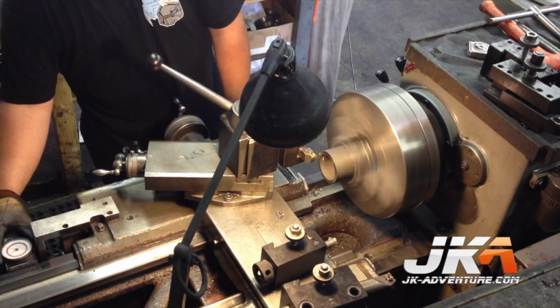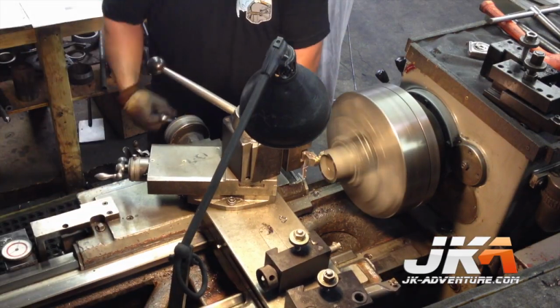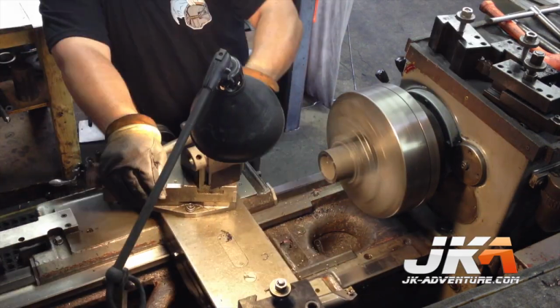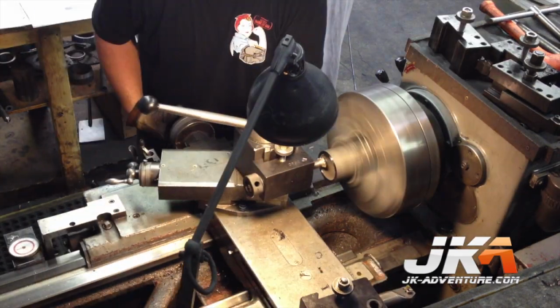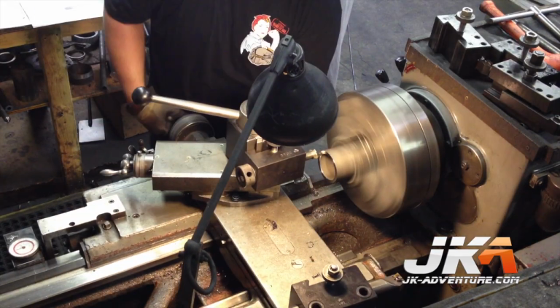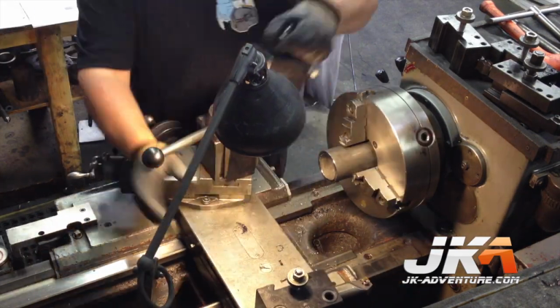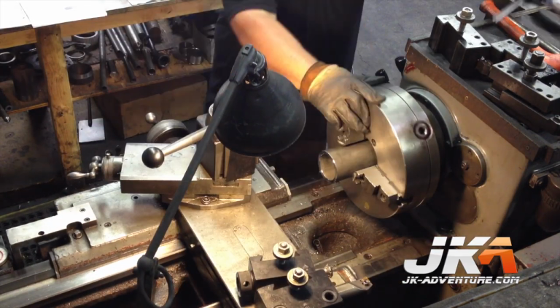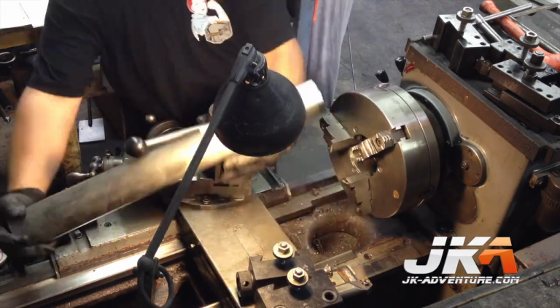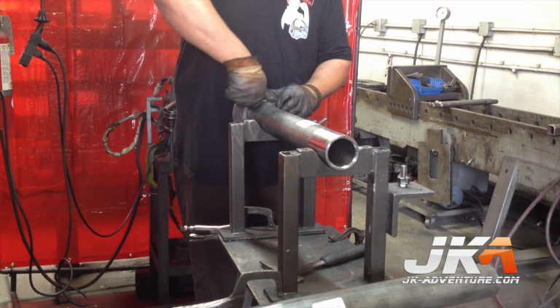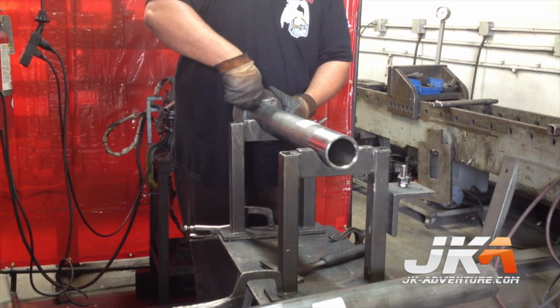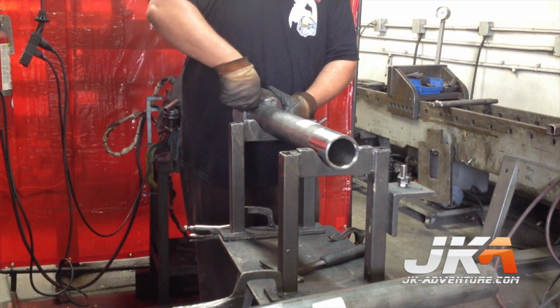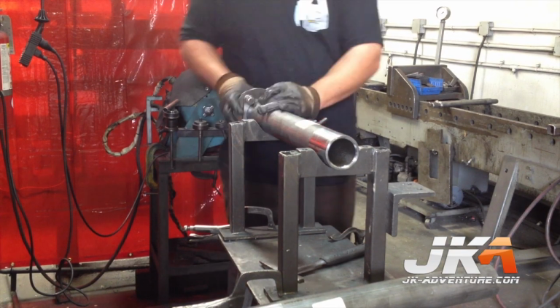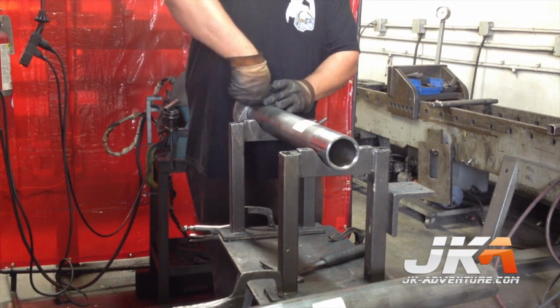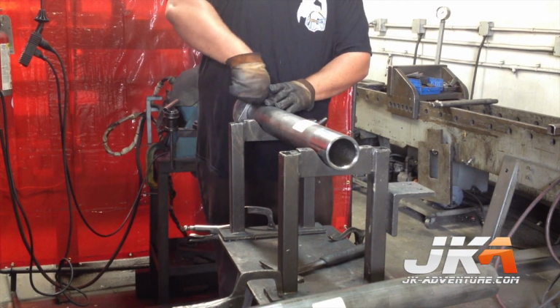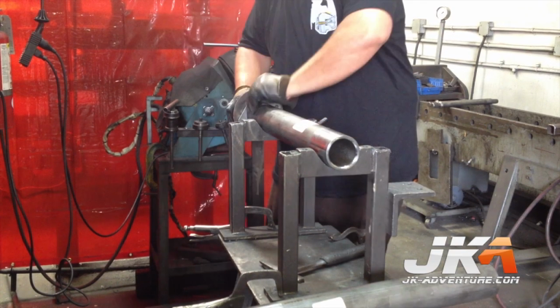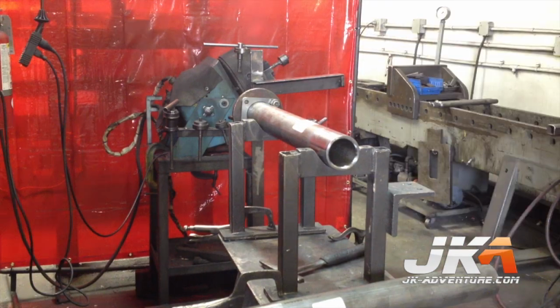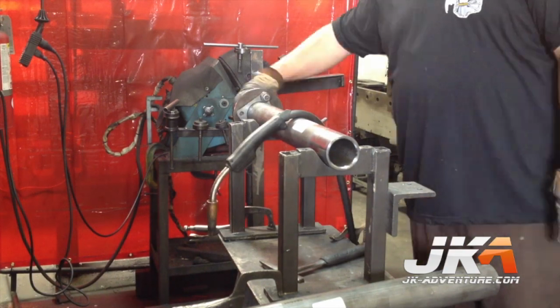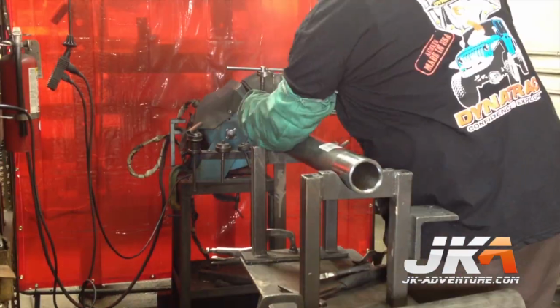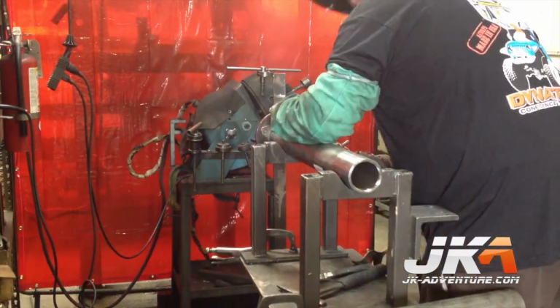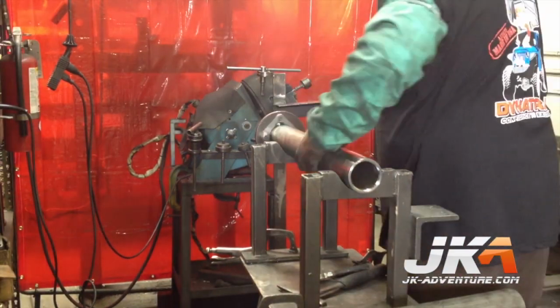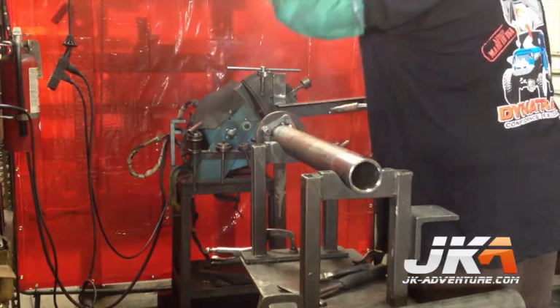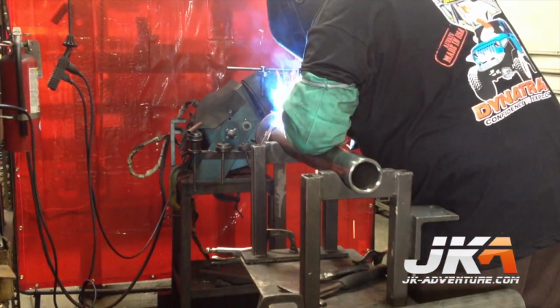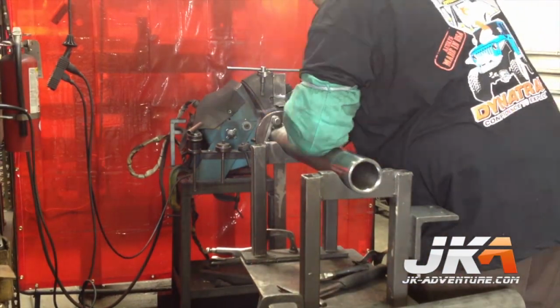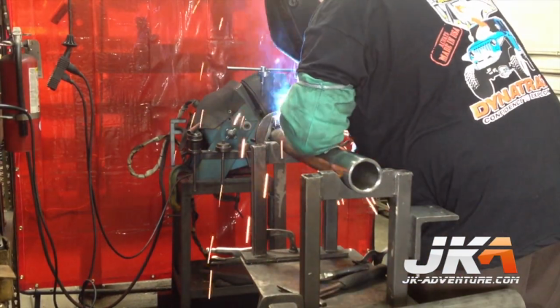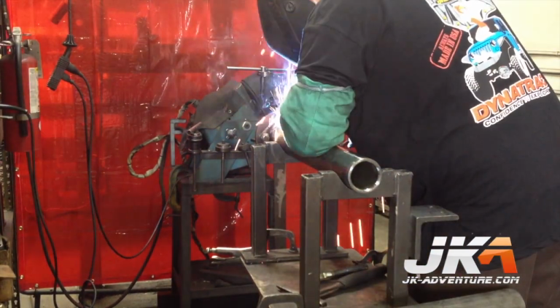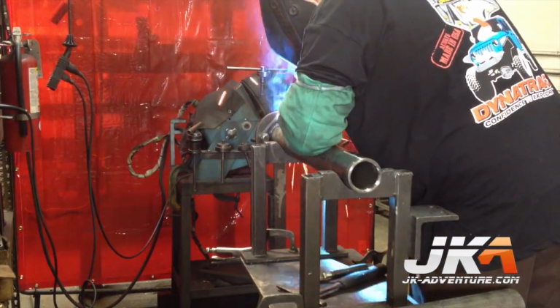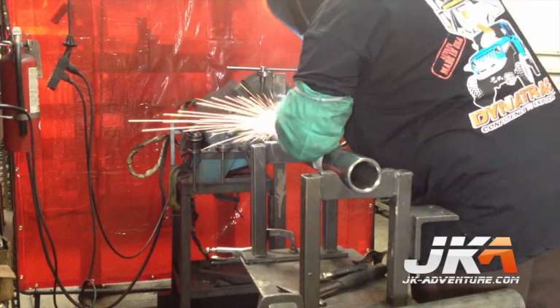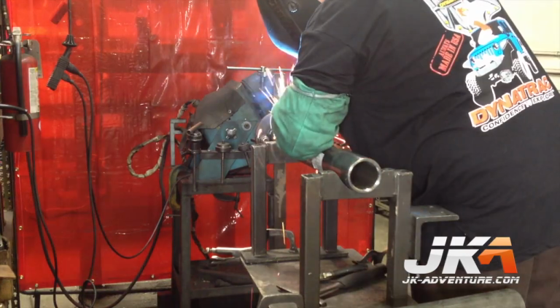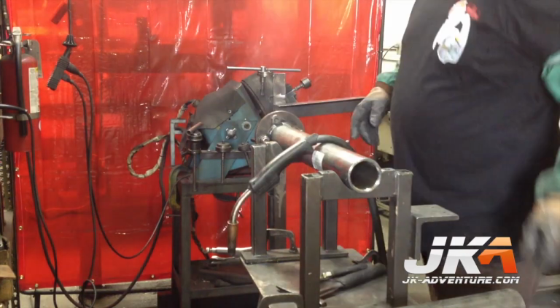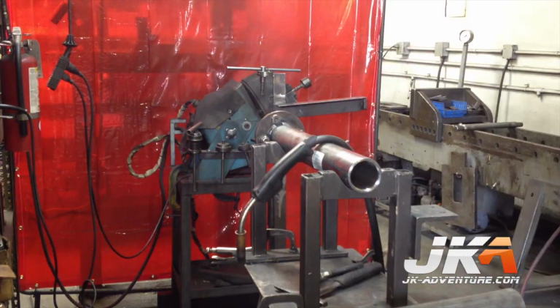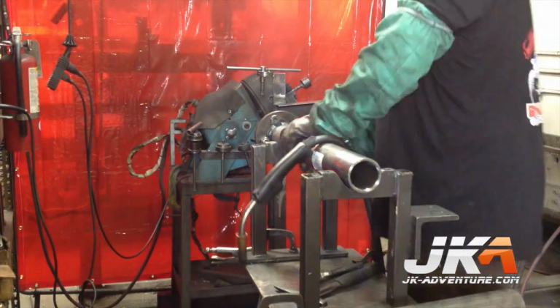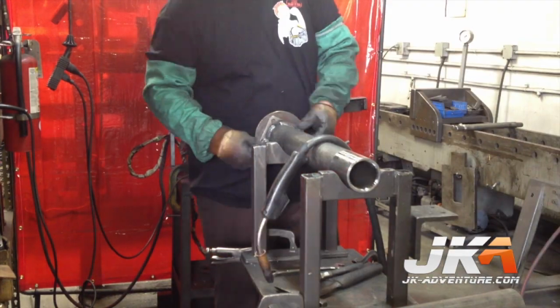This other end will be welded to the flange. Here he is spot welding the flange to the end of the tube. Once it is attached, the weld is continued all the way around the tube. The jig used keeps the flange flat while it is welded.